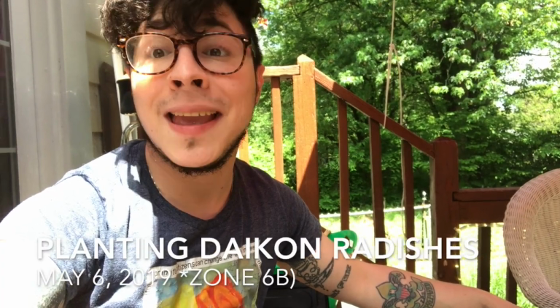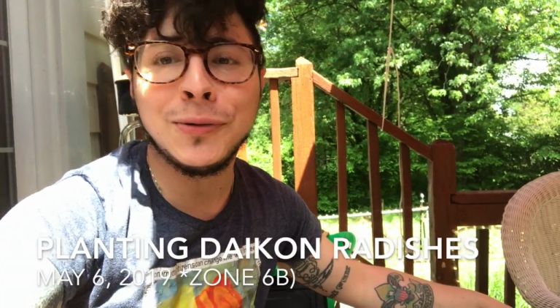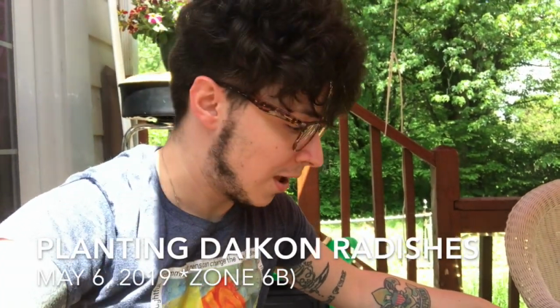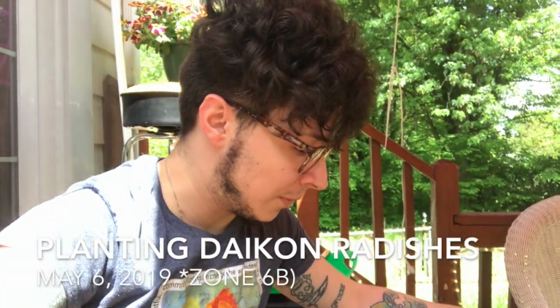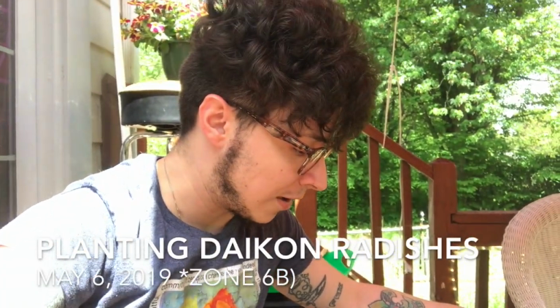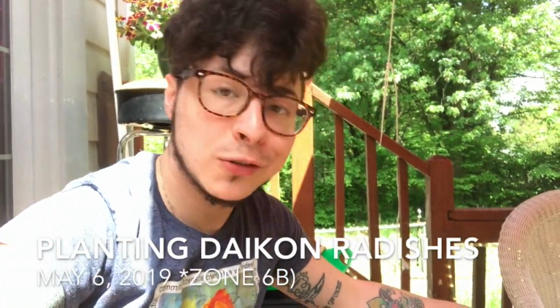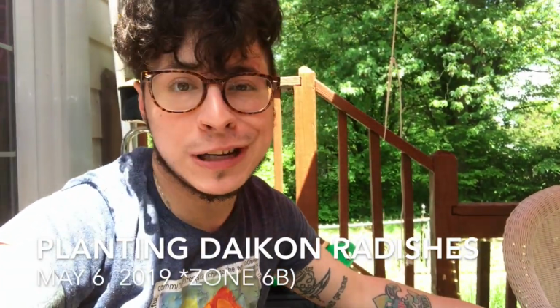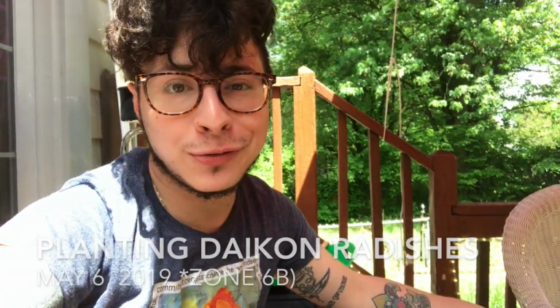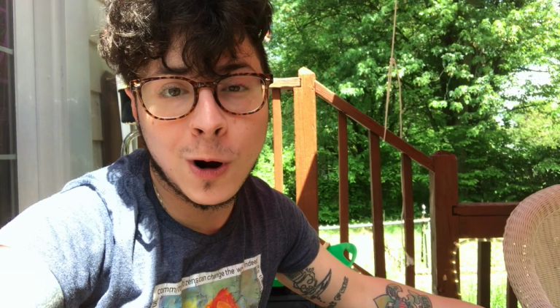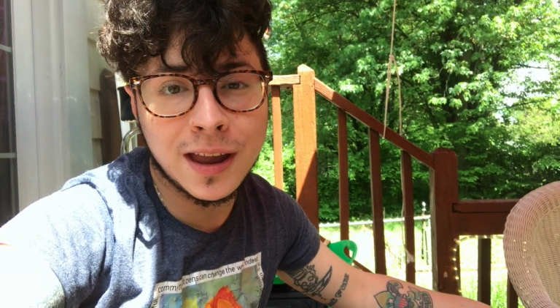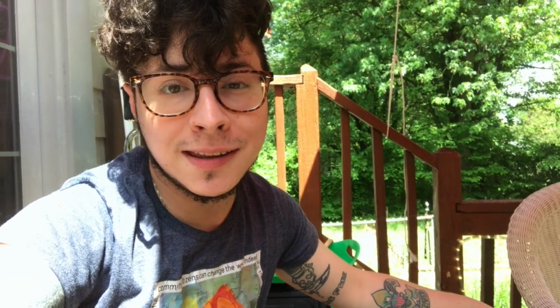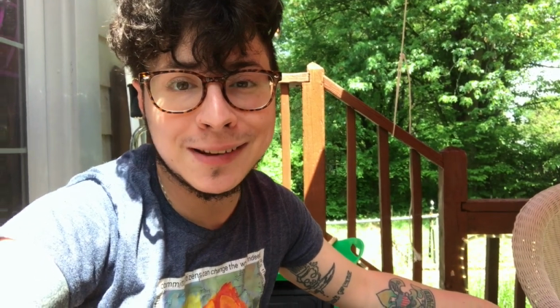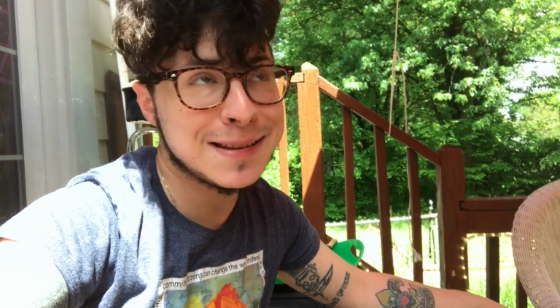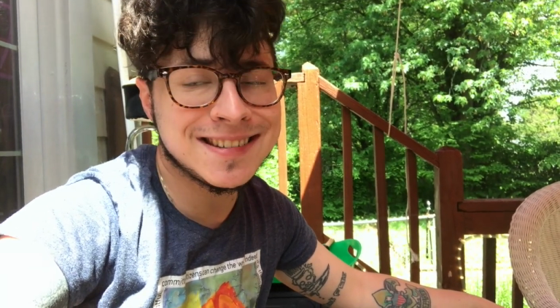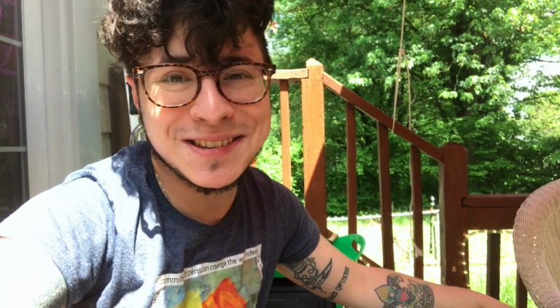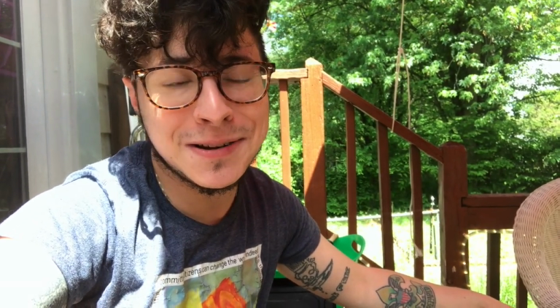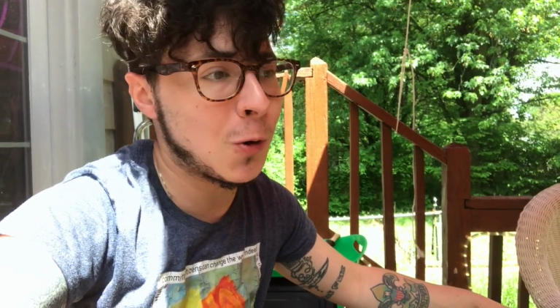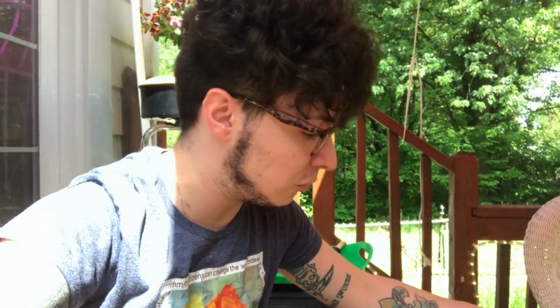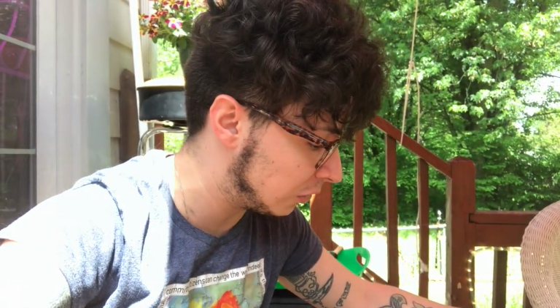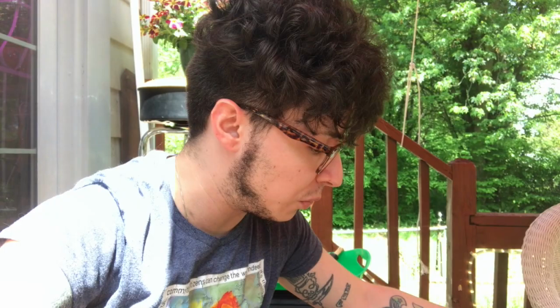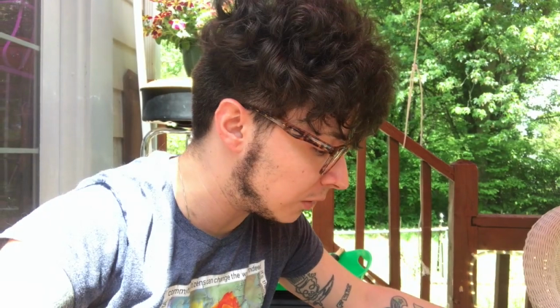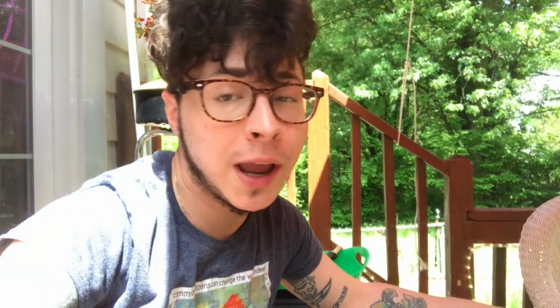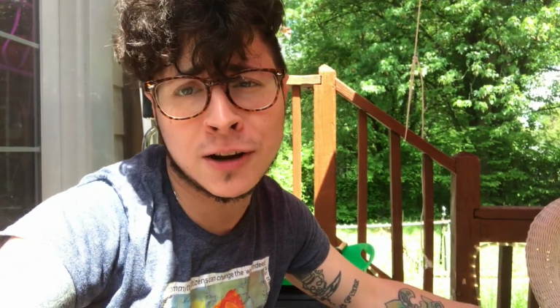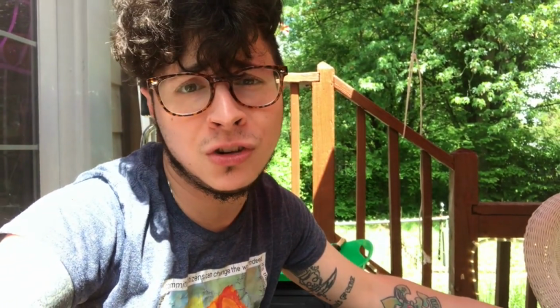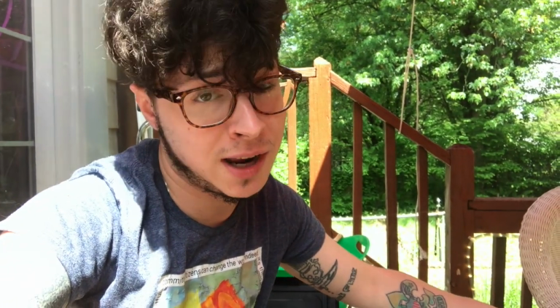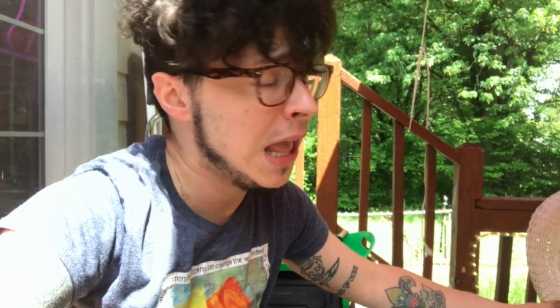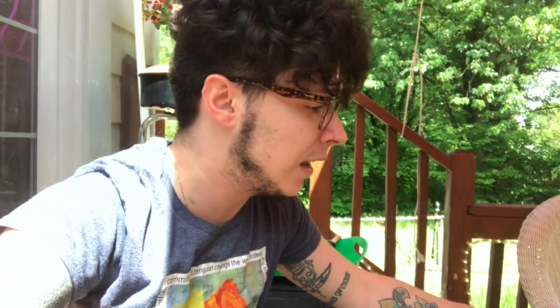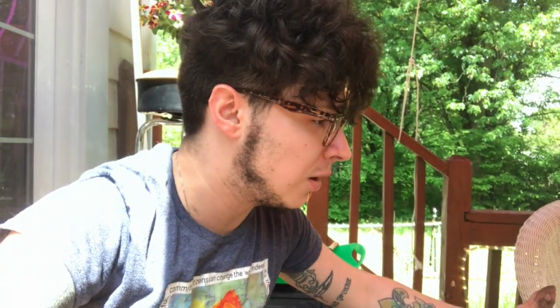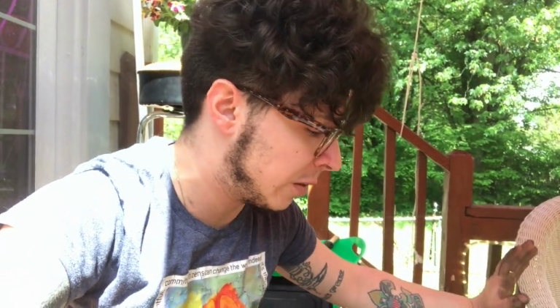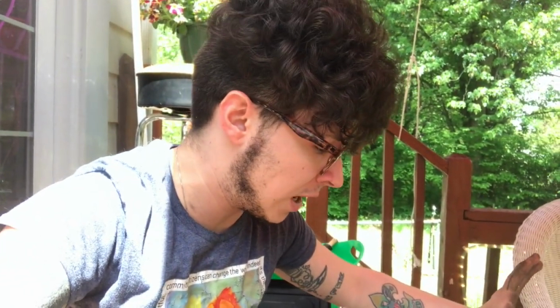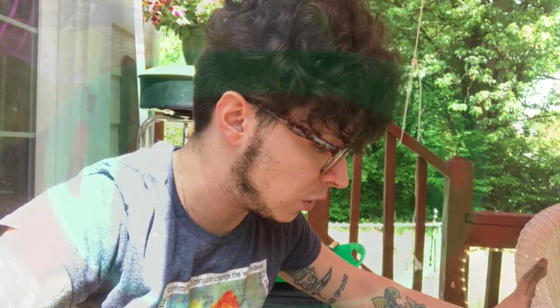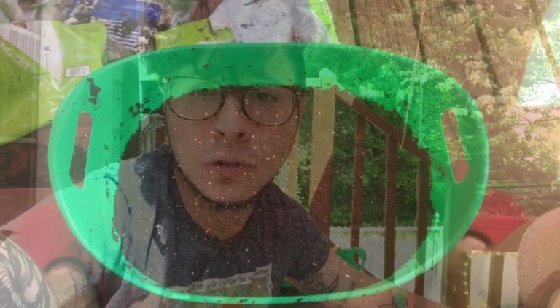Hey folks! I've been wanting to start a gardening channel for a while and I keep missing chances to do videos, so I was just getting started putting some daikon radishes into a container and I thought I'd turn the camera on and show you guys what I was doing.